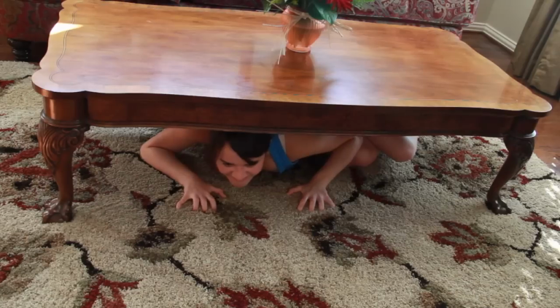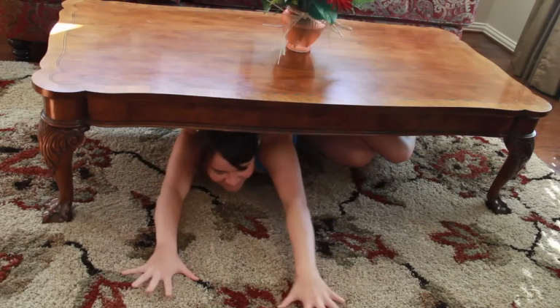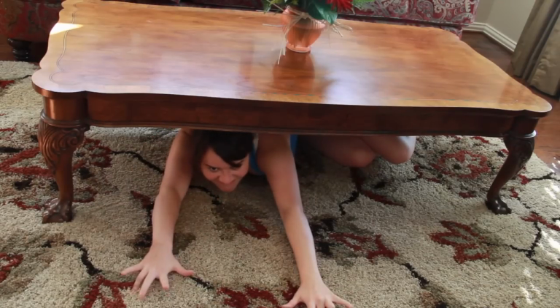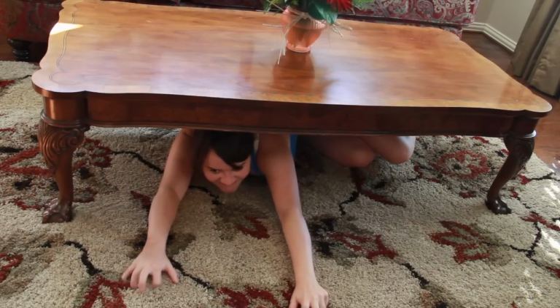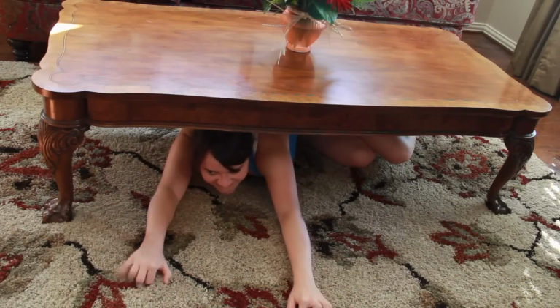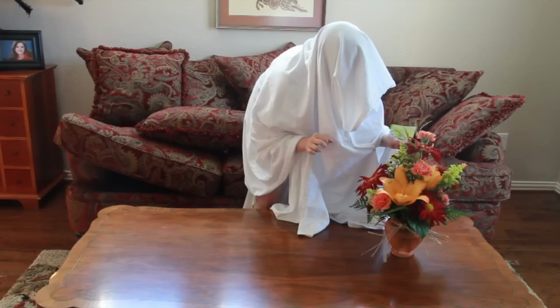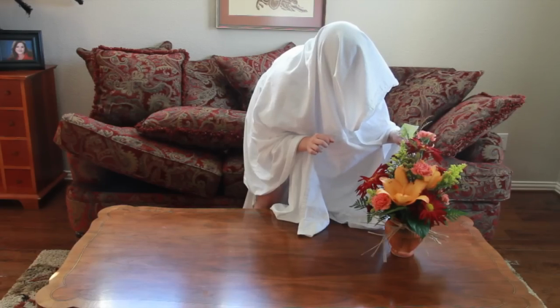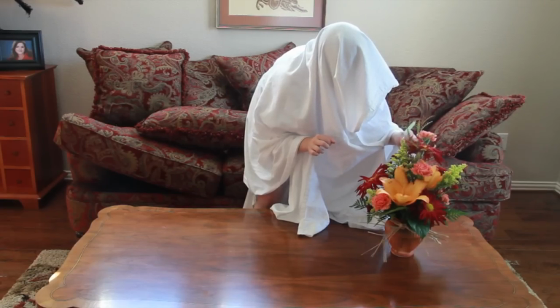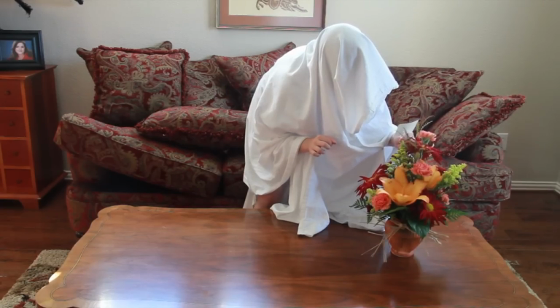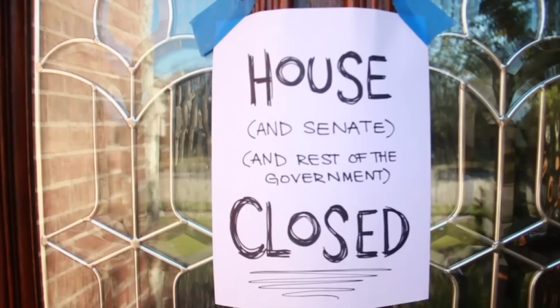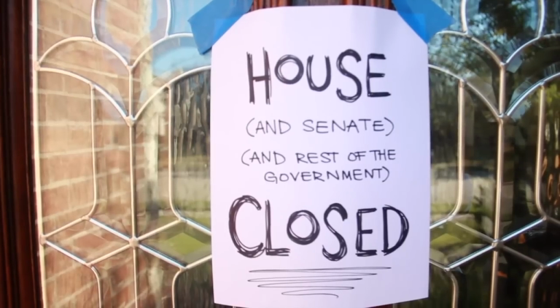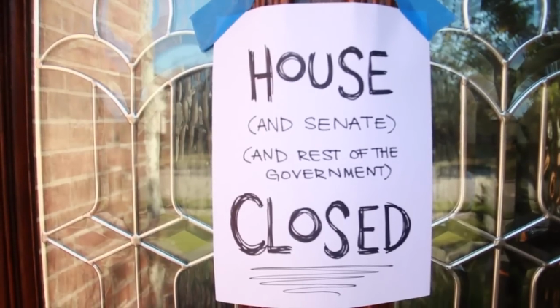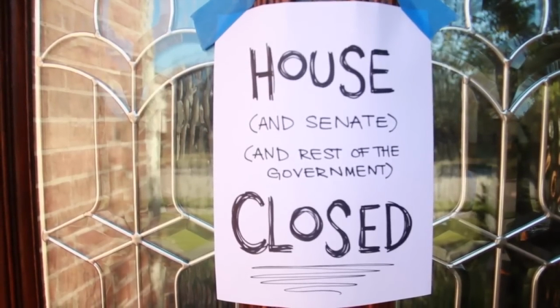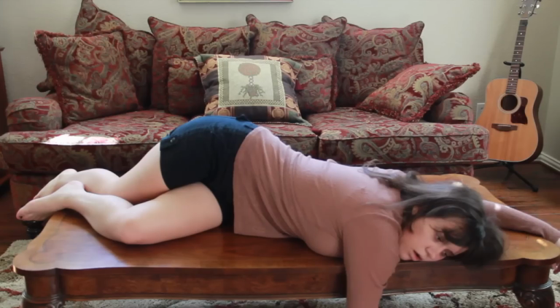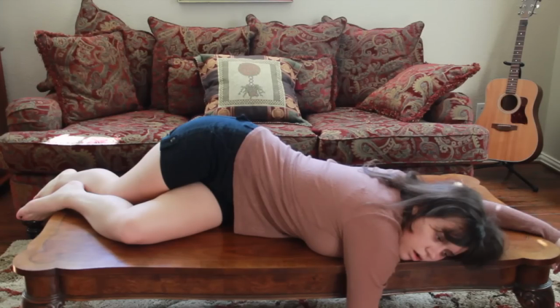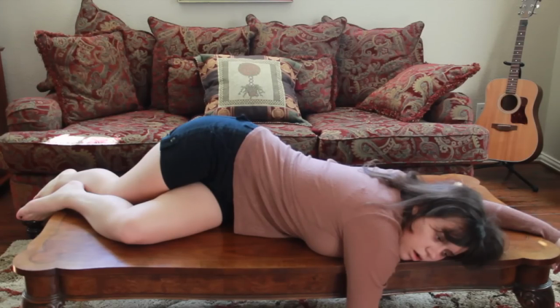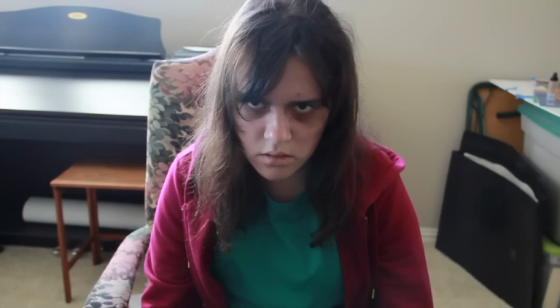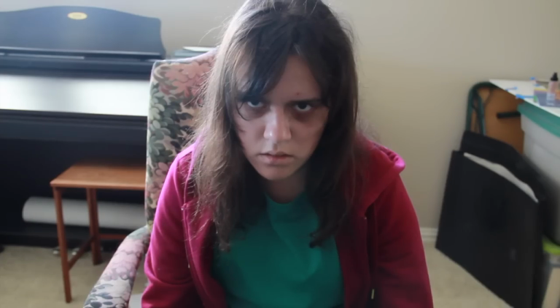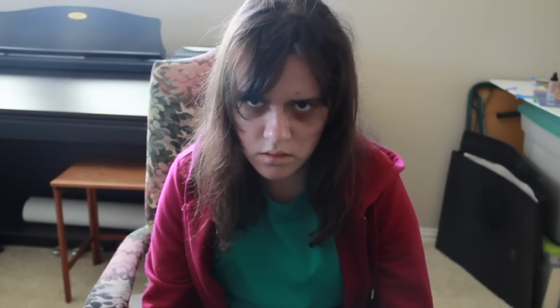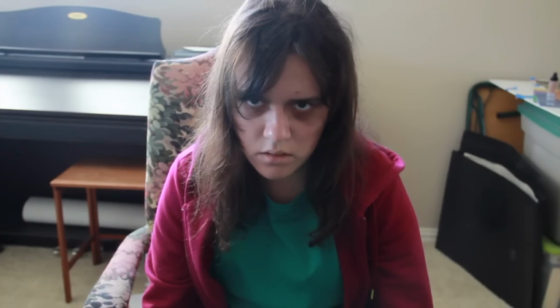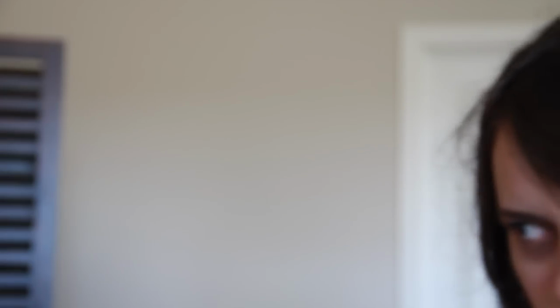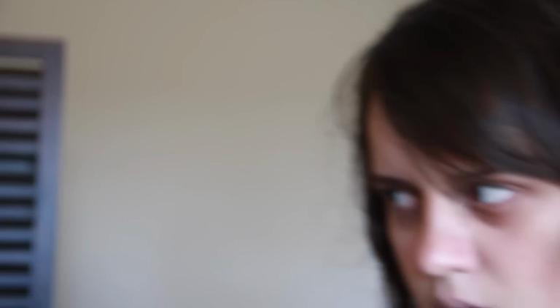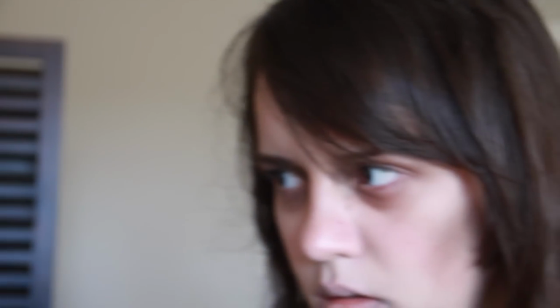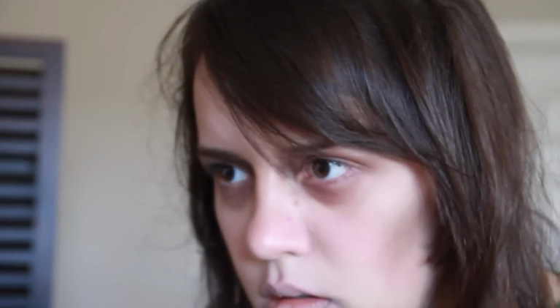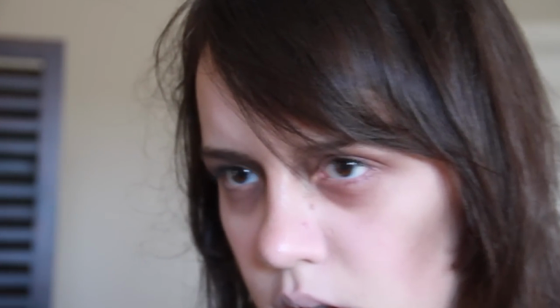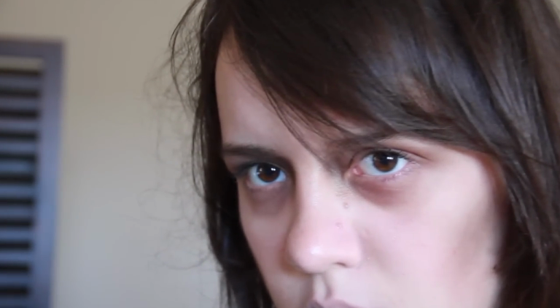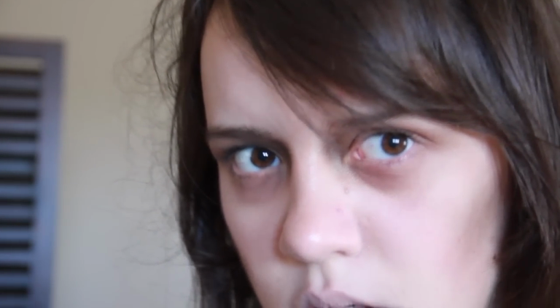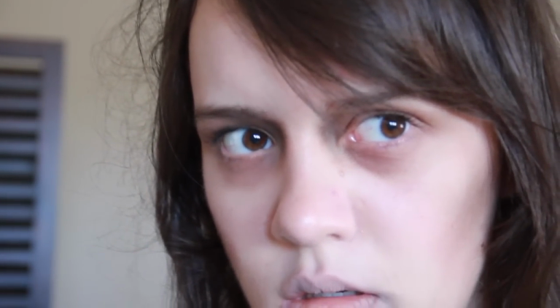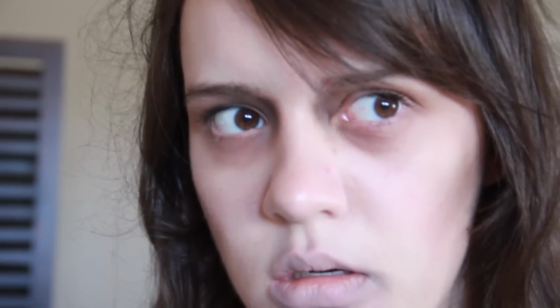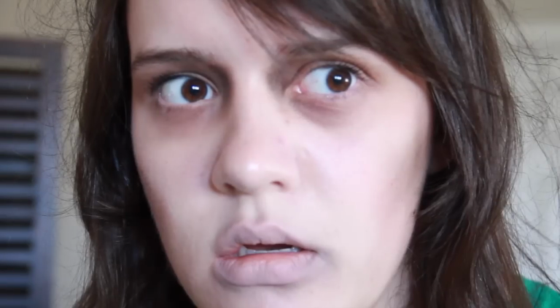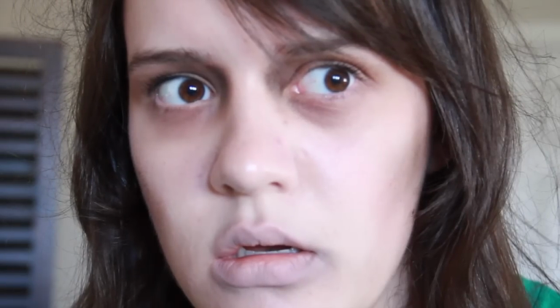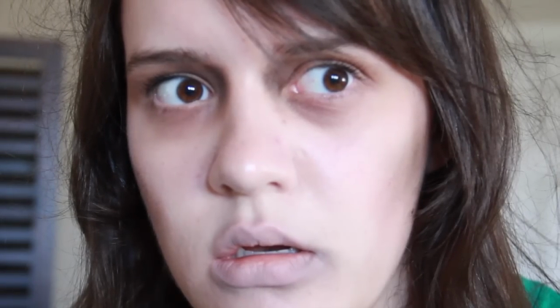Any of these creative costume ideas will be sure to guarantee you an exciting Halloween. Have fun, and remember the most important part: do not break character for anyone or anything.